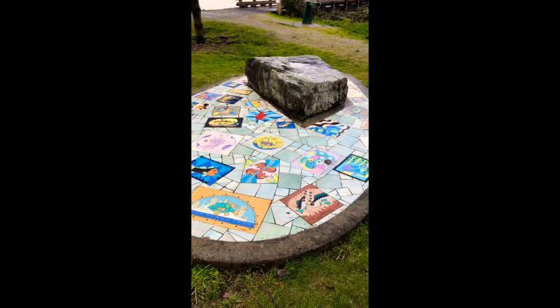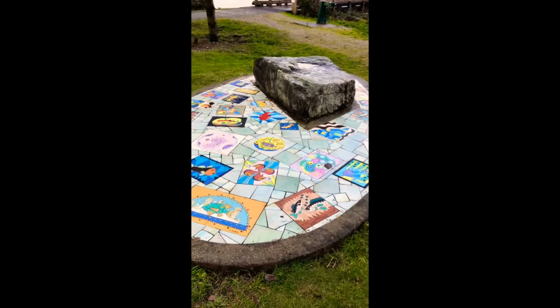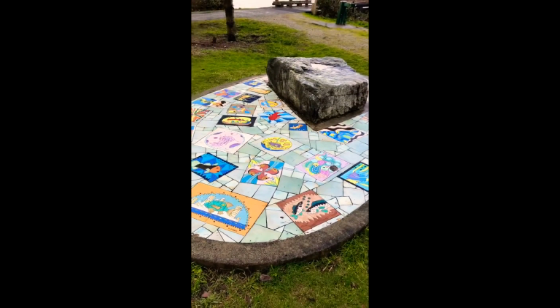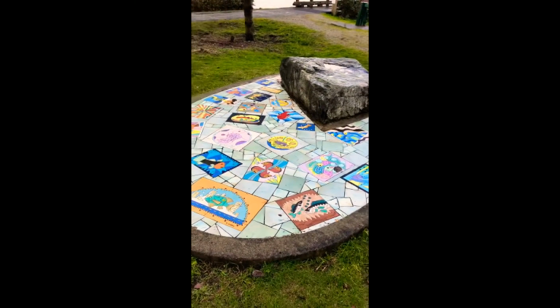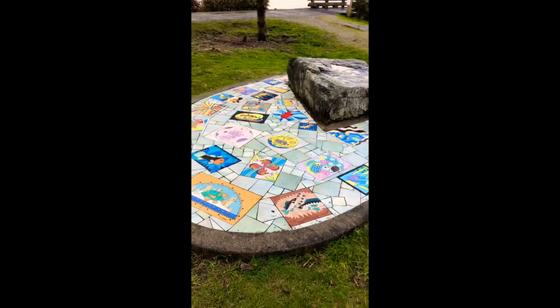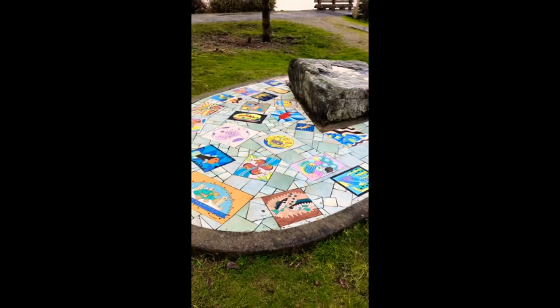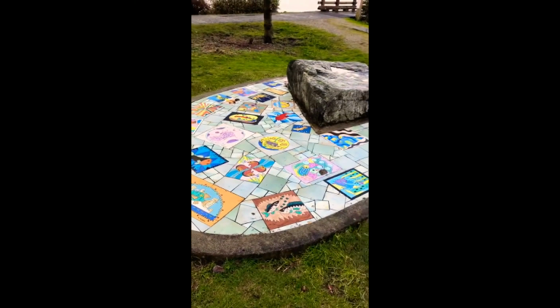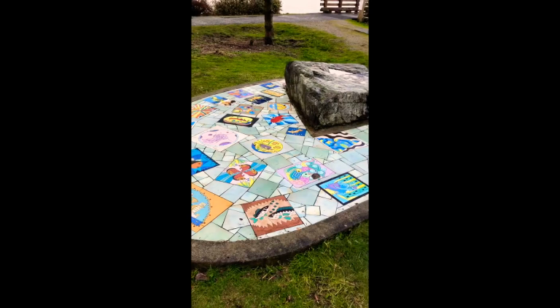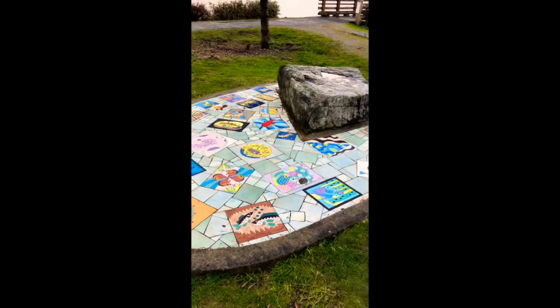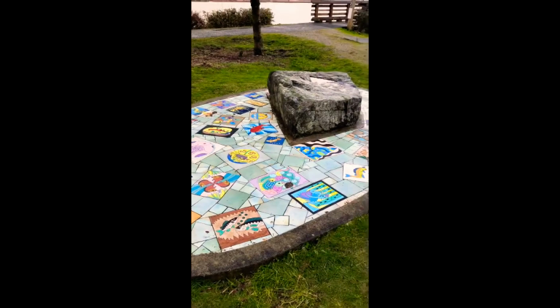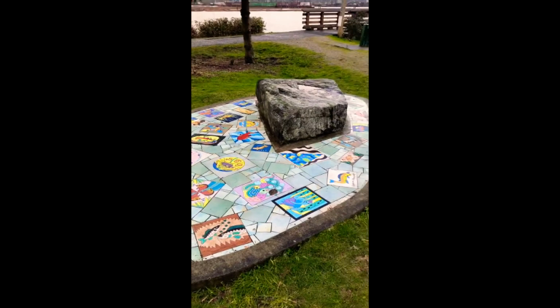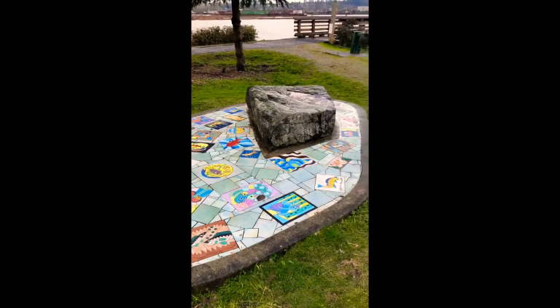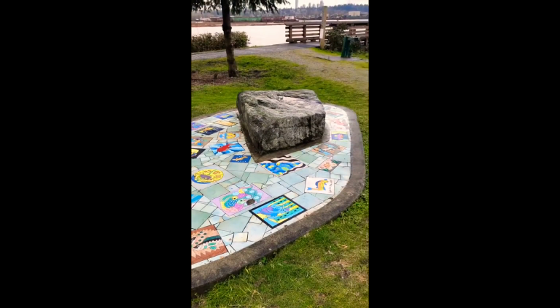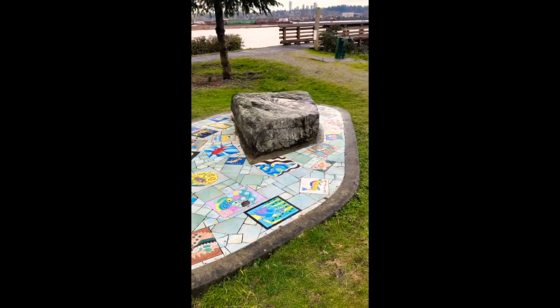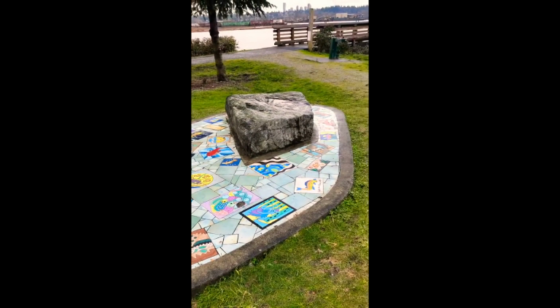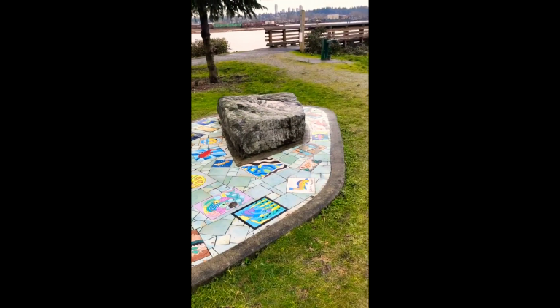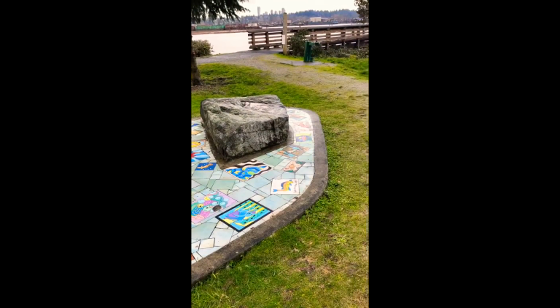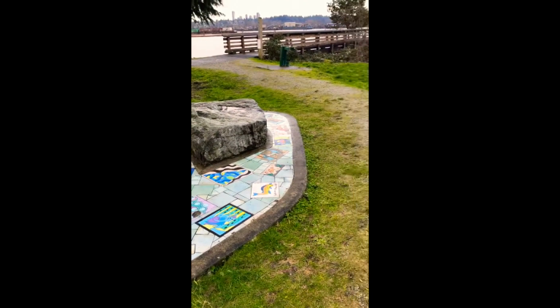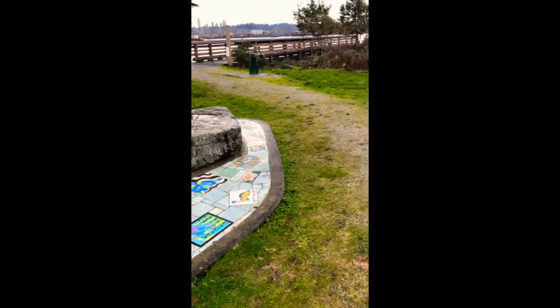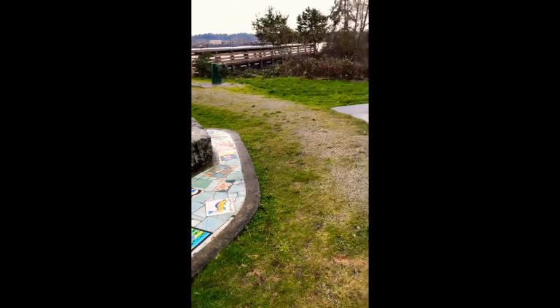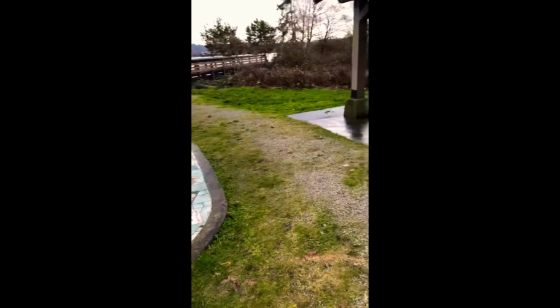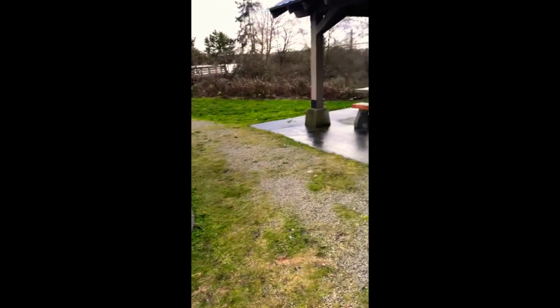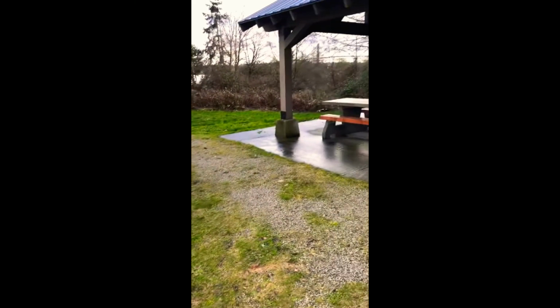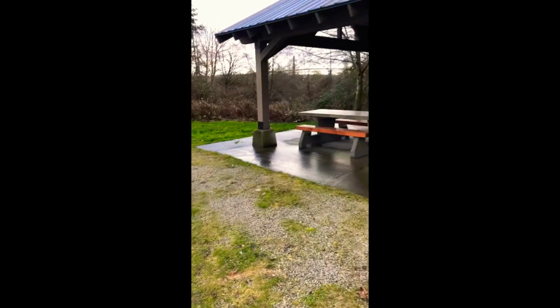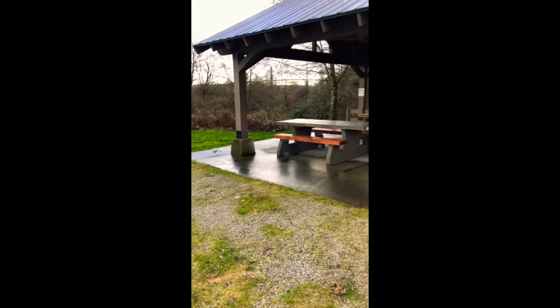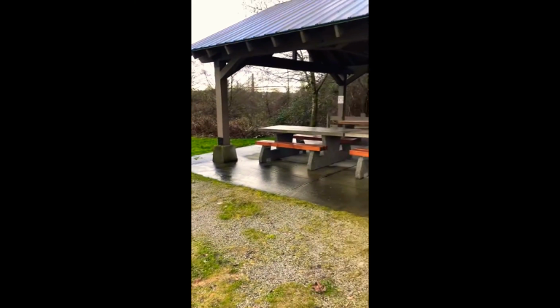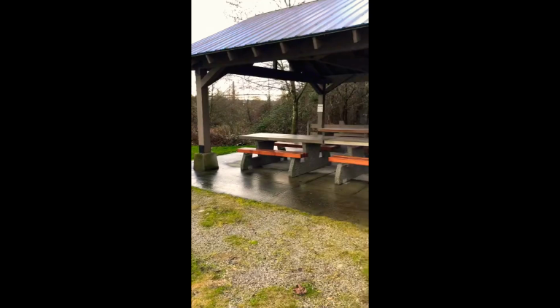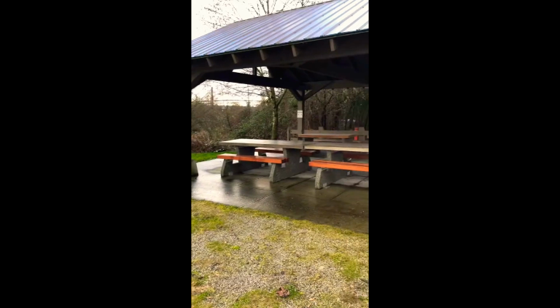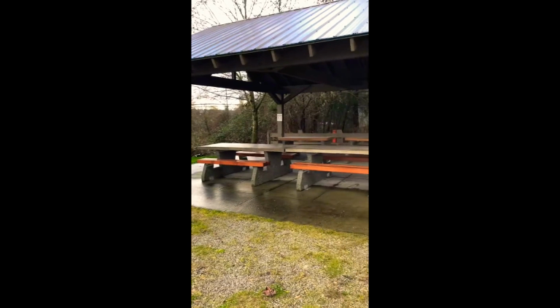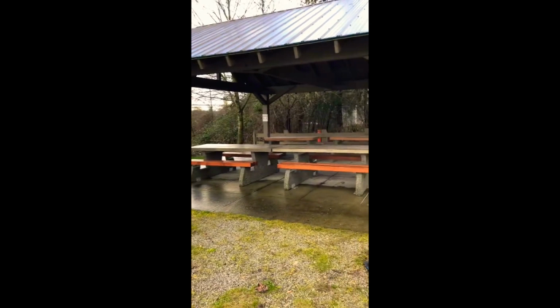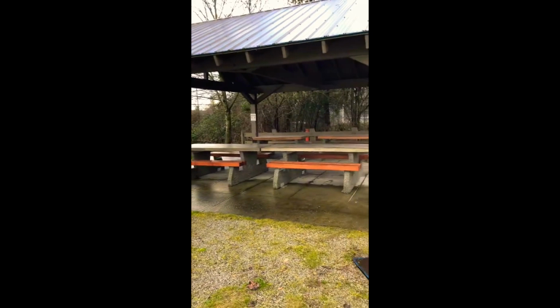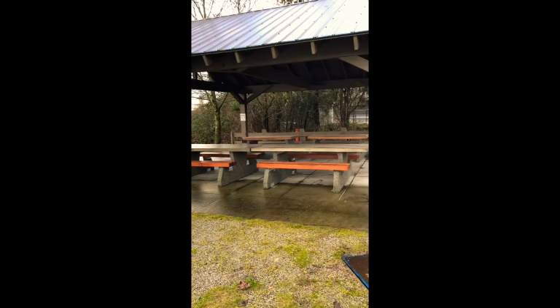If you are going to drive to this park, plan the roads ahead. The traffic around here is busy, I think.